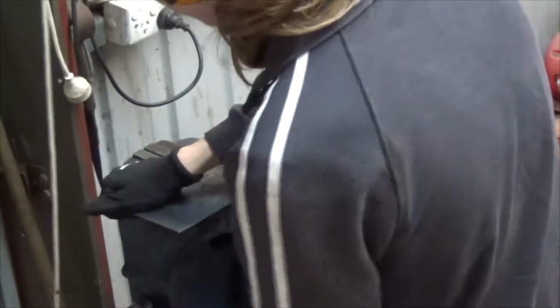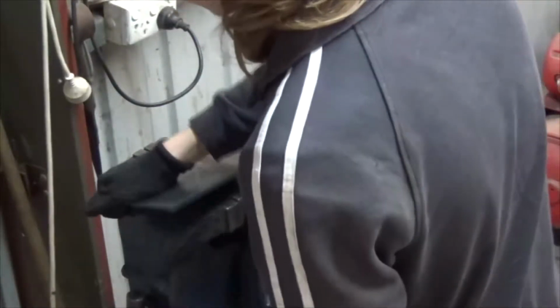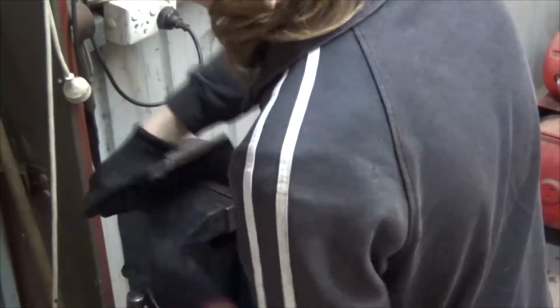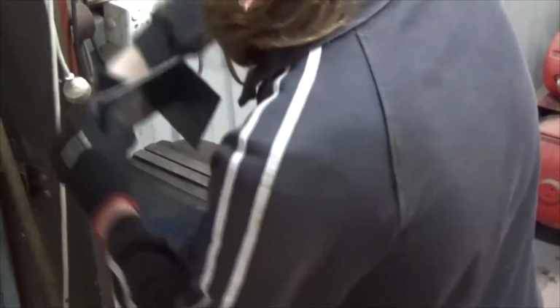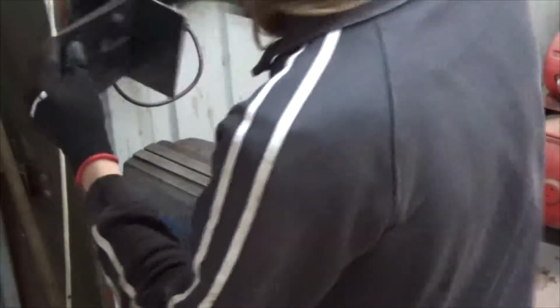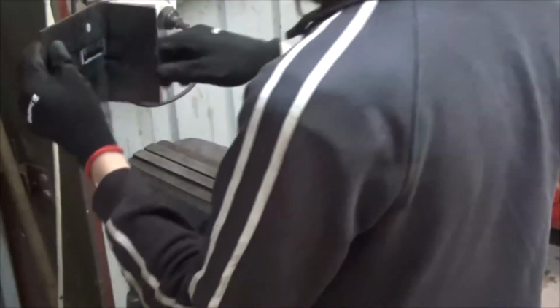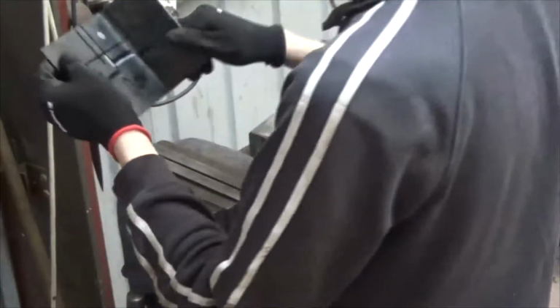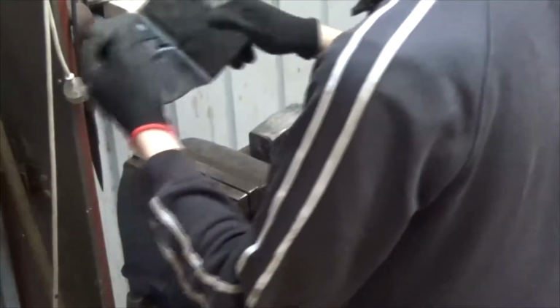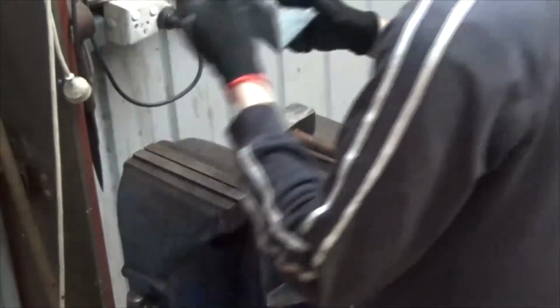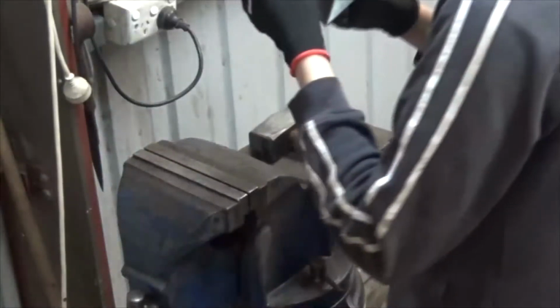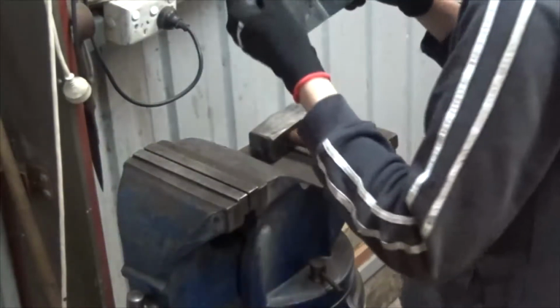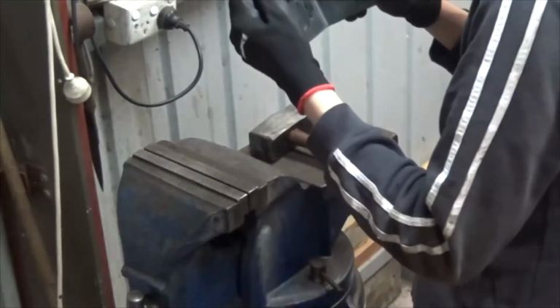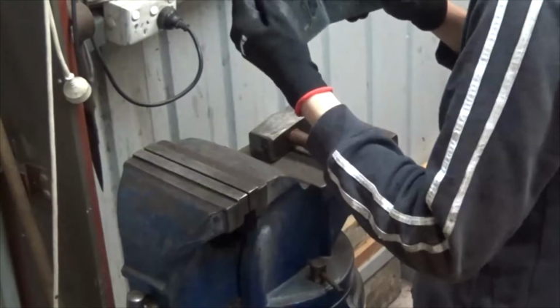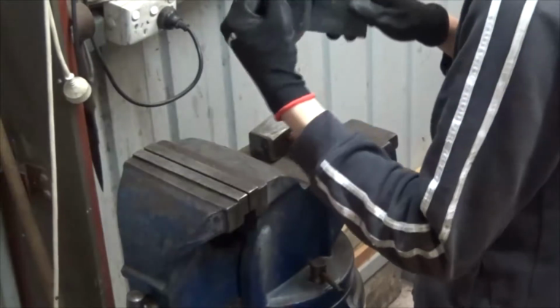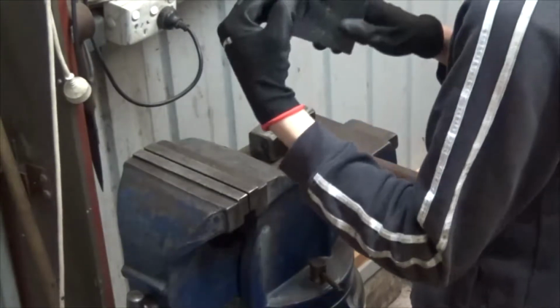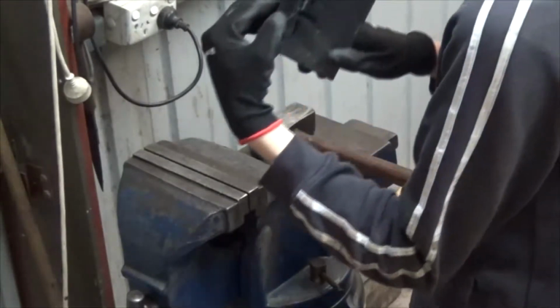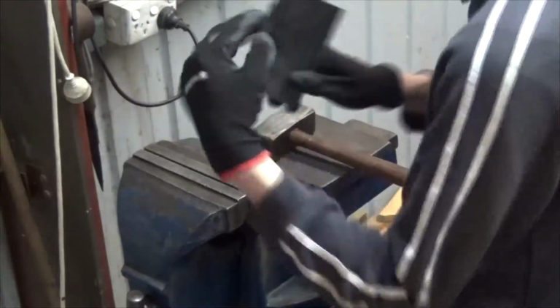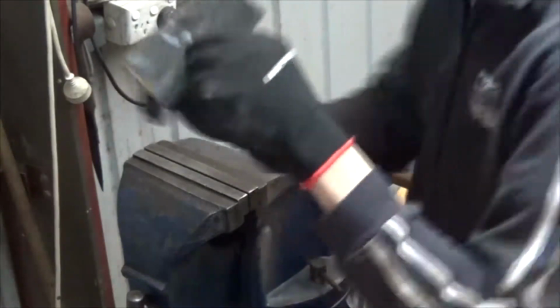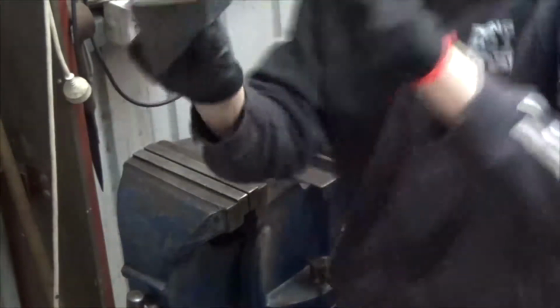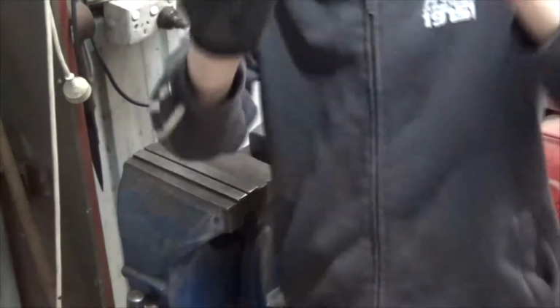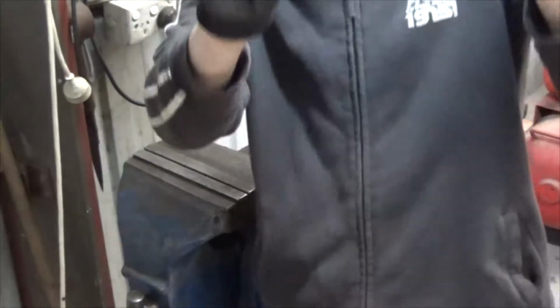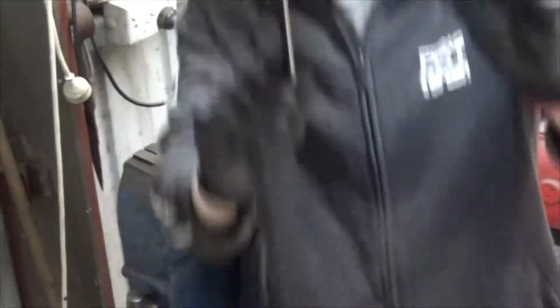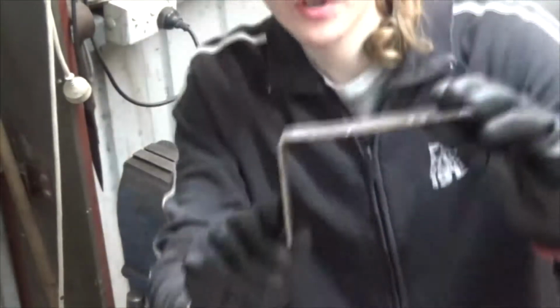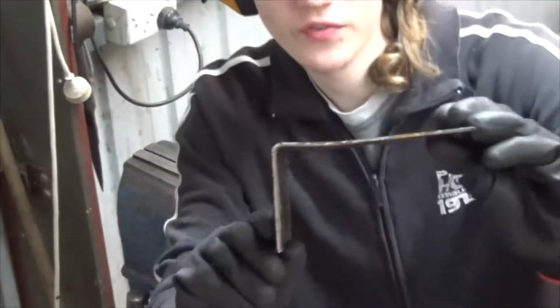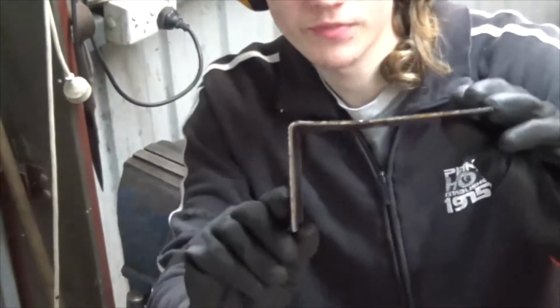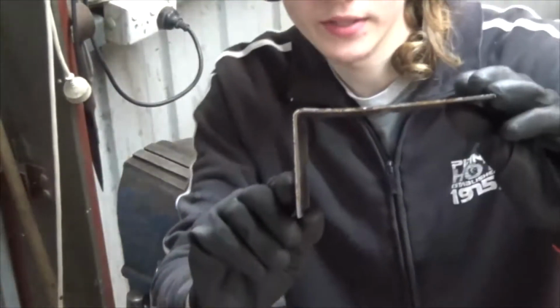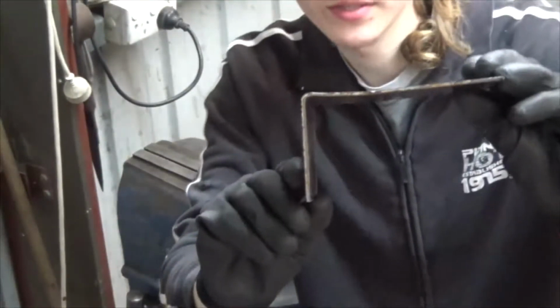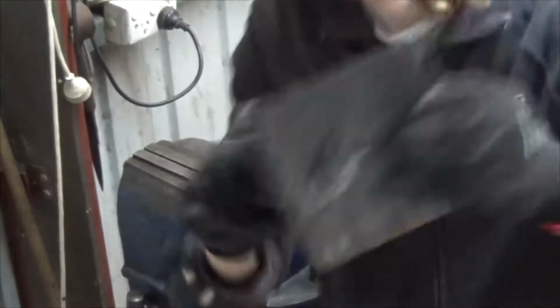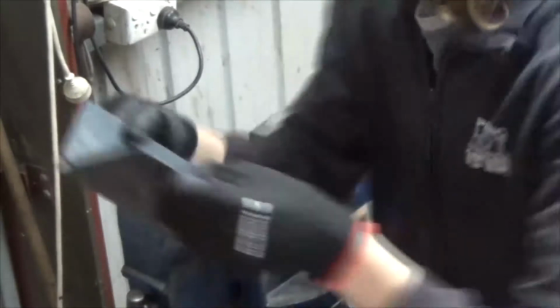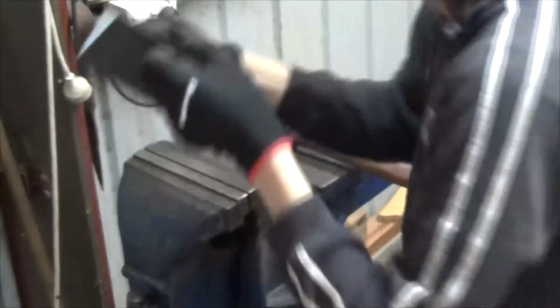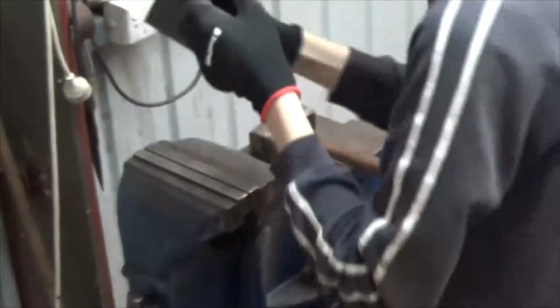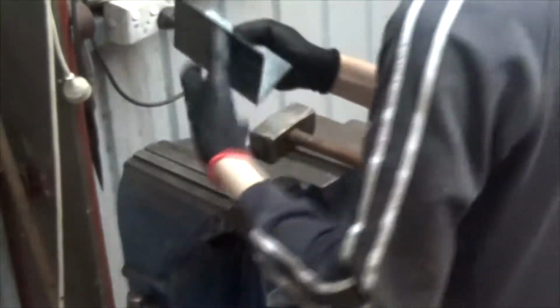That was a bit way too much but hey, it's worked well. And there's our very, very first bend for our plate.